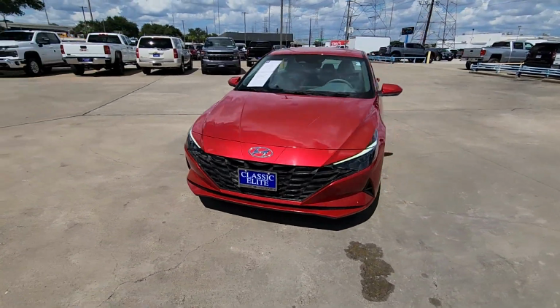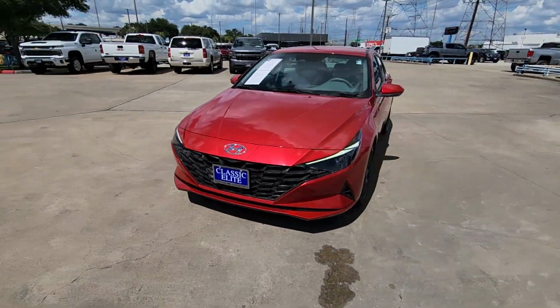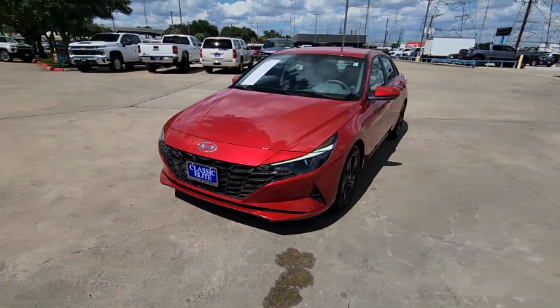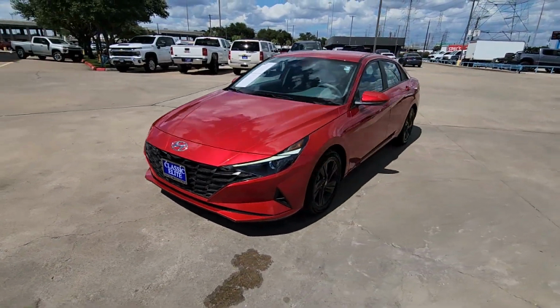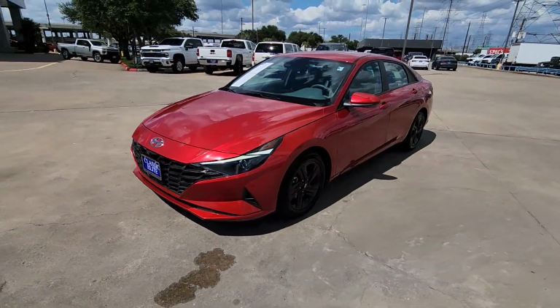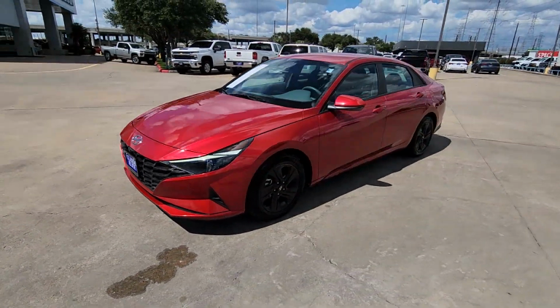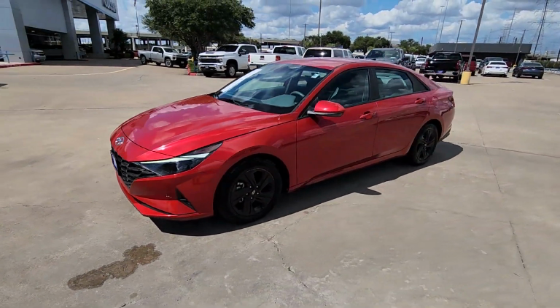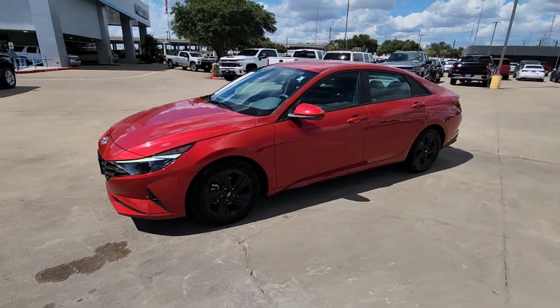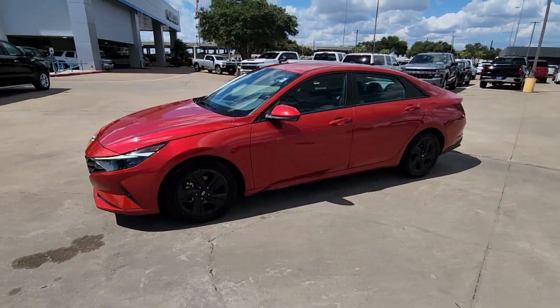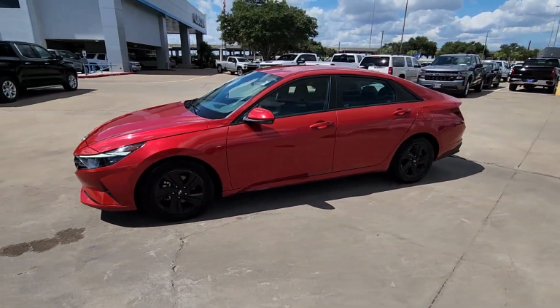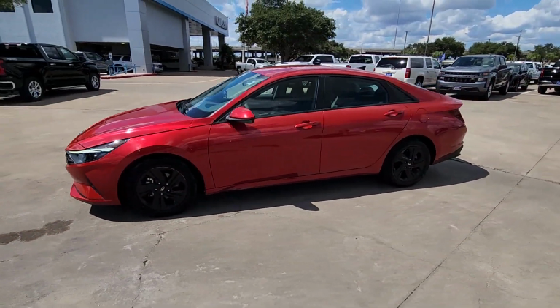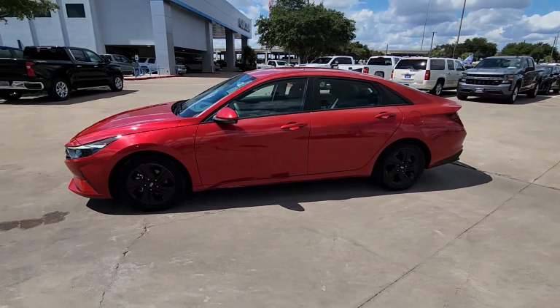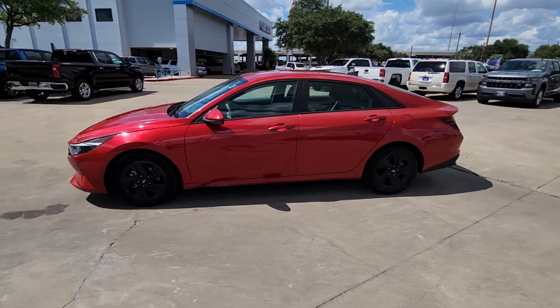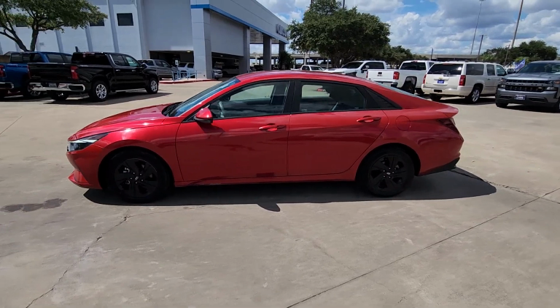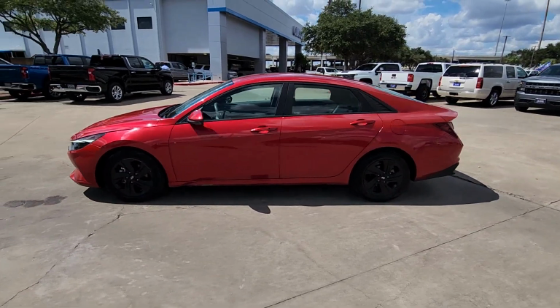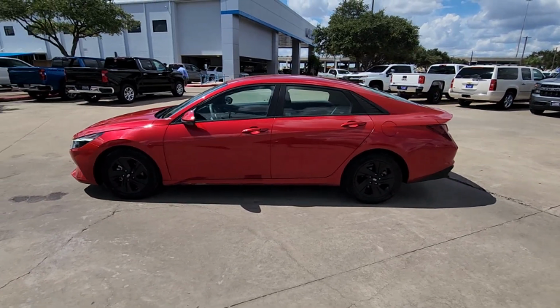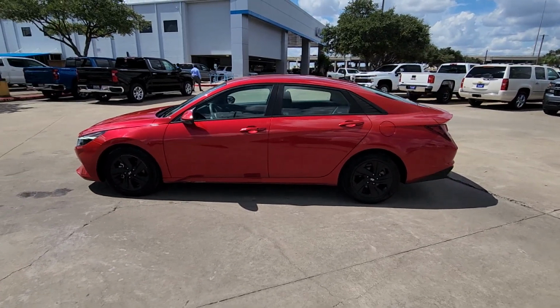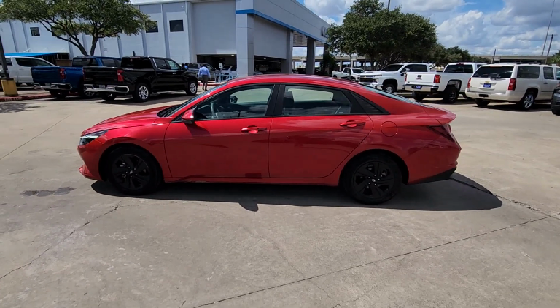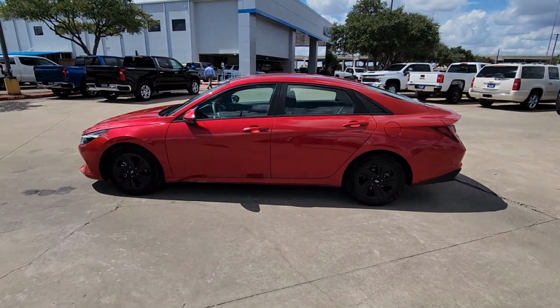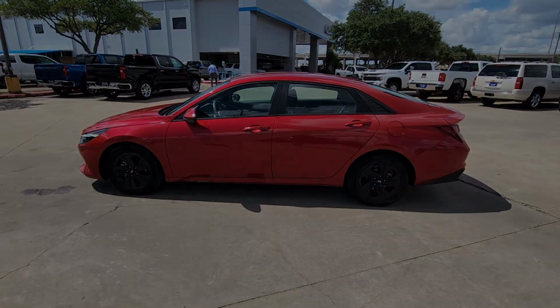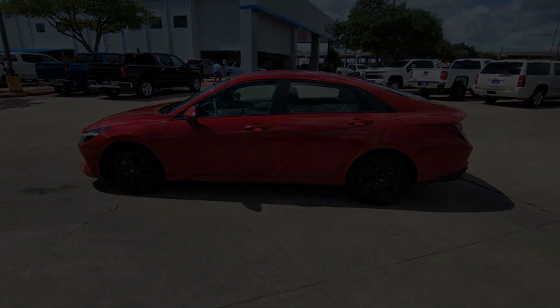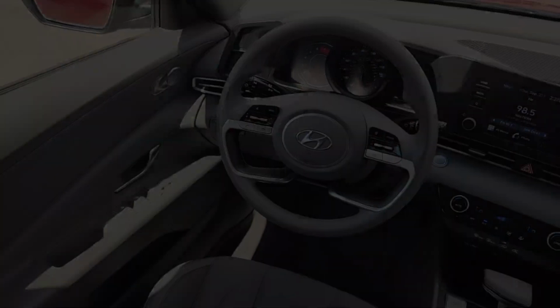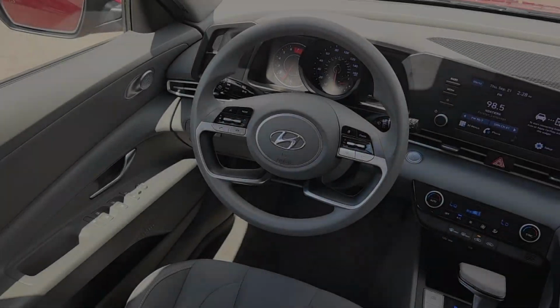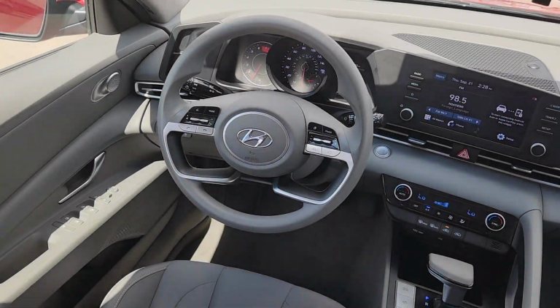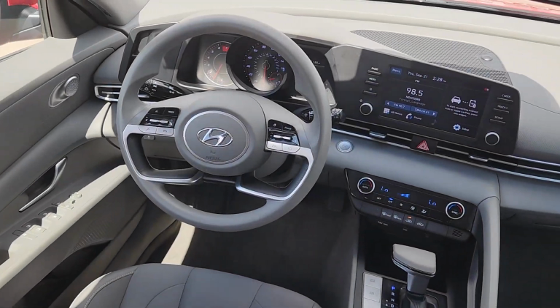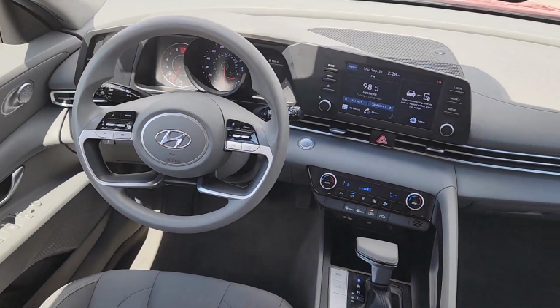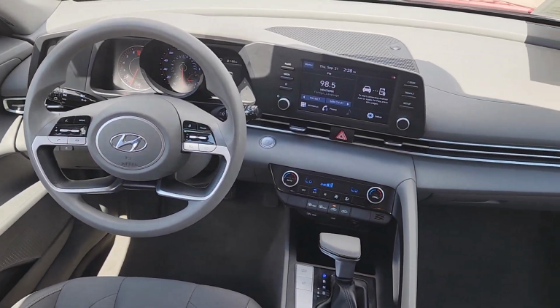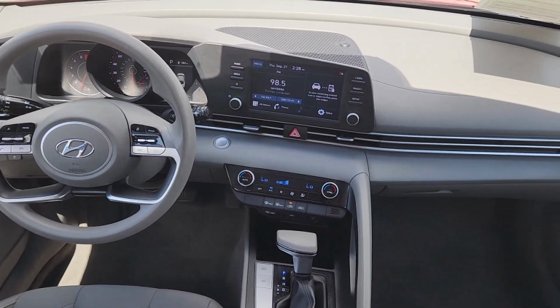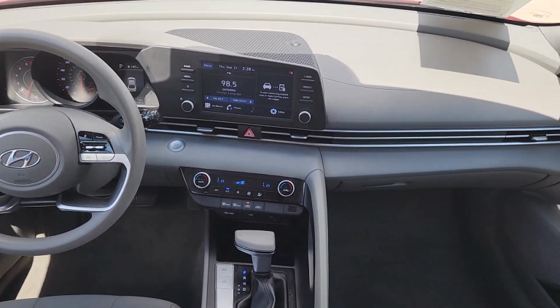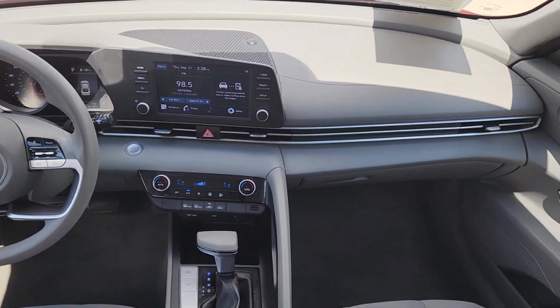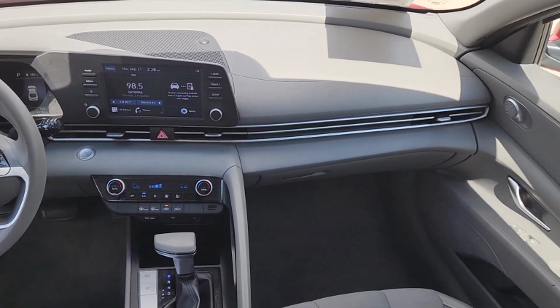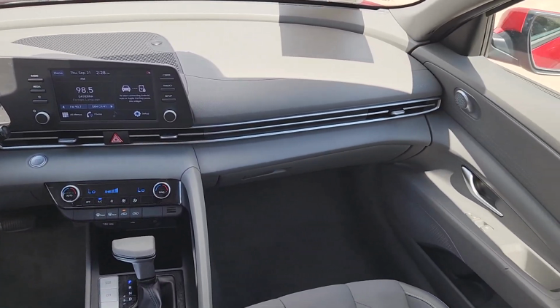From its suite of confidence-inspiring safety features to its svelte and sculpted looks, this driver-focused sedan is an exceptional value. These are just some of the great options this vehicle comes with.